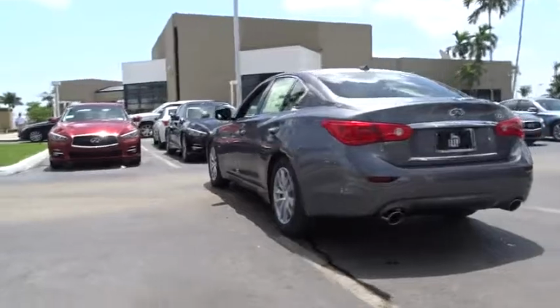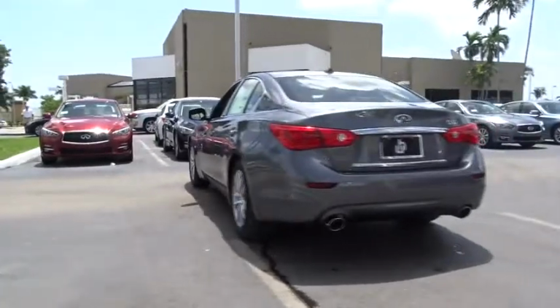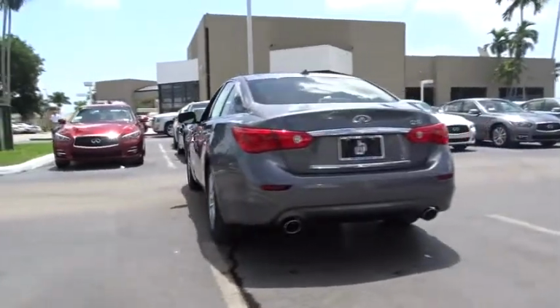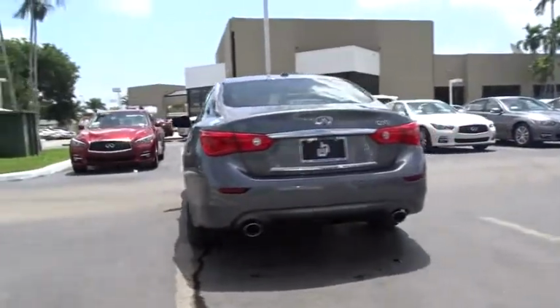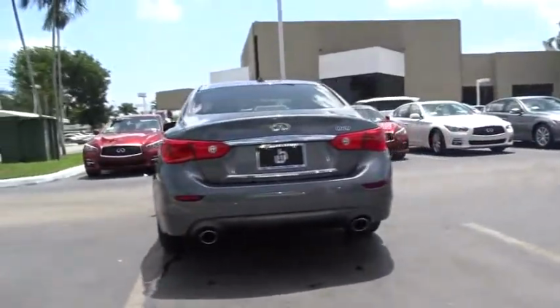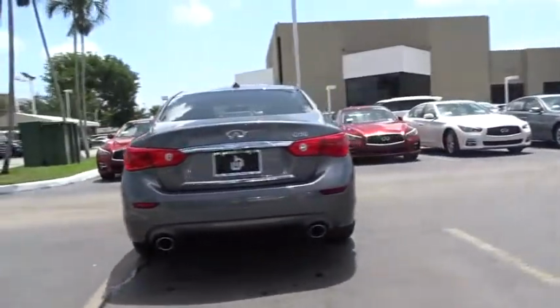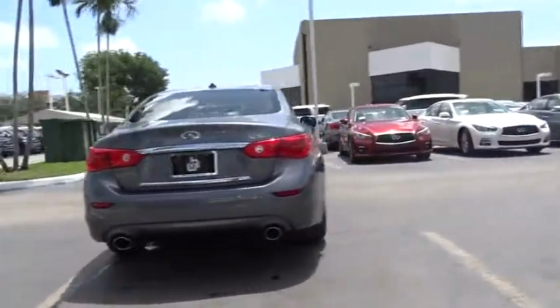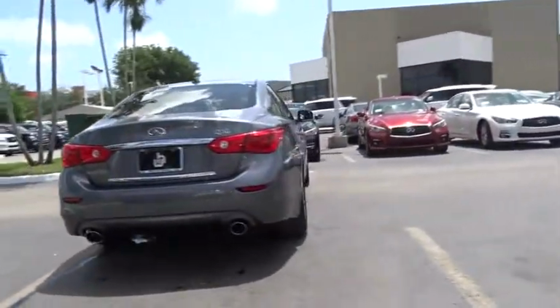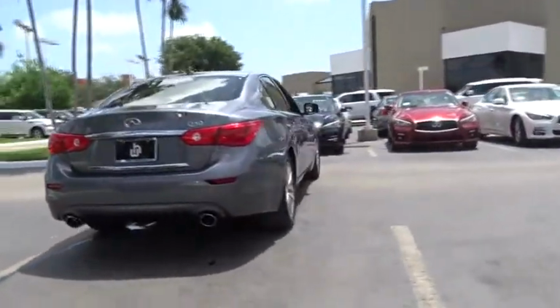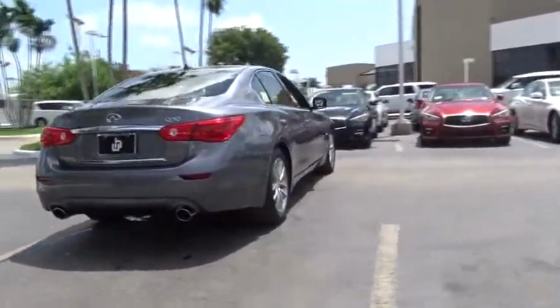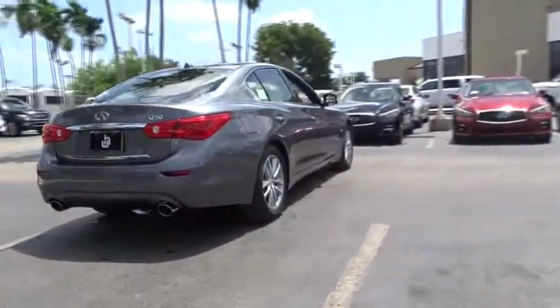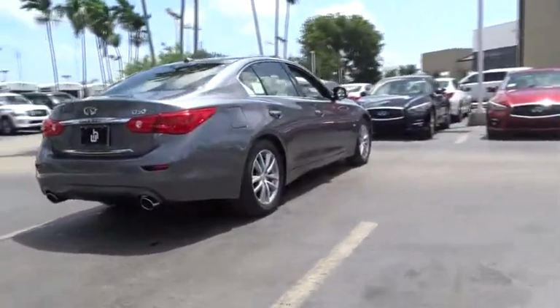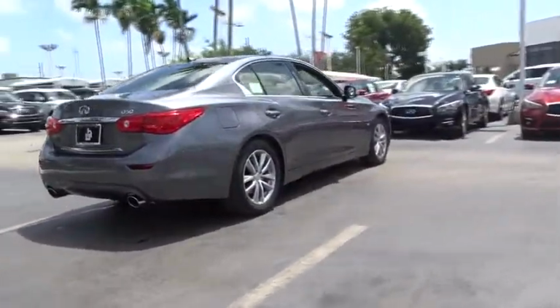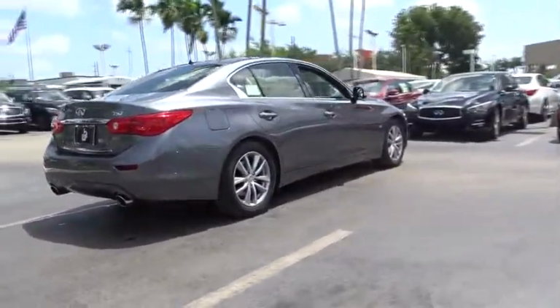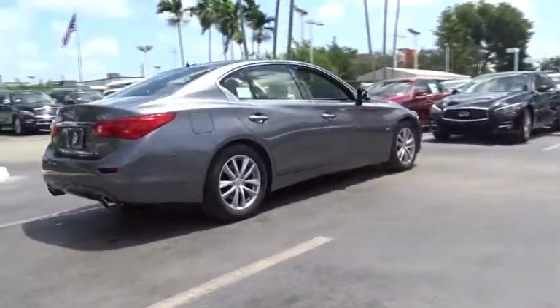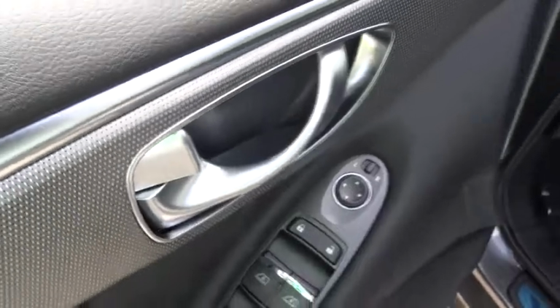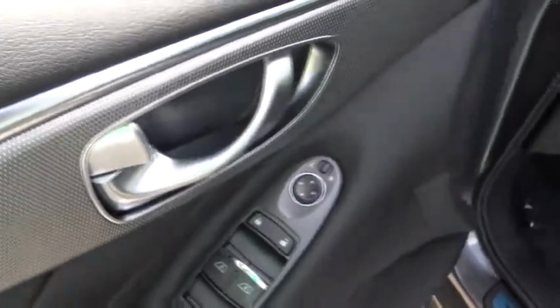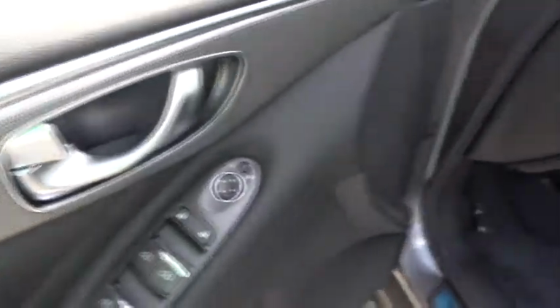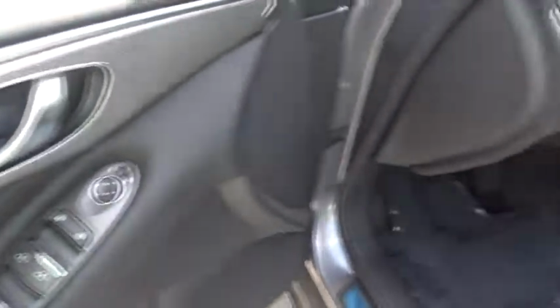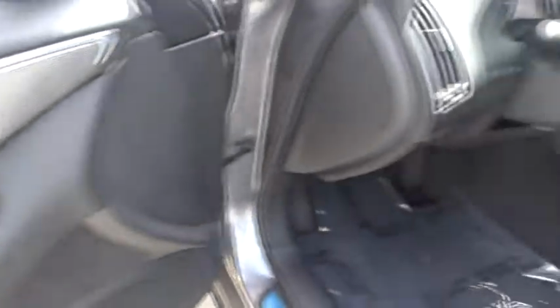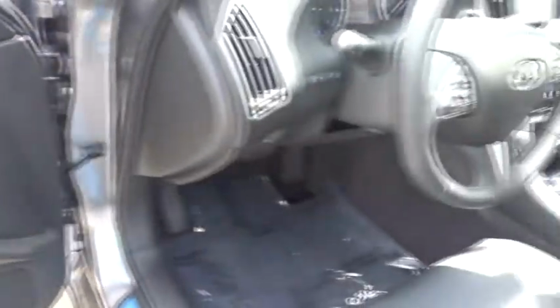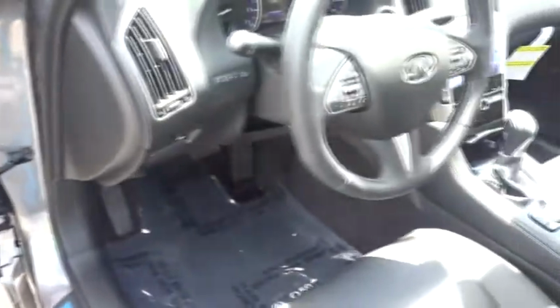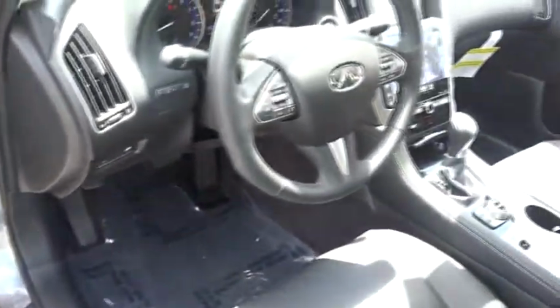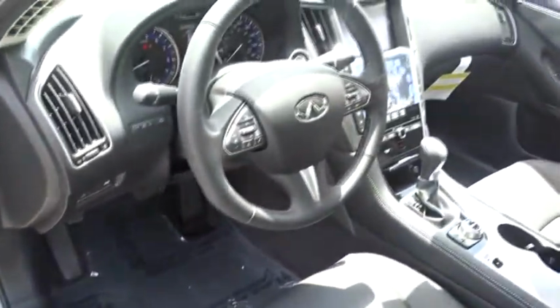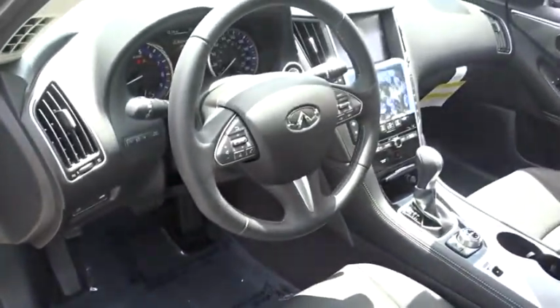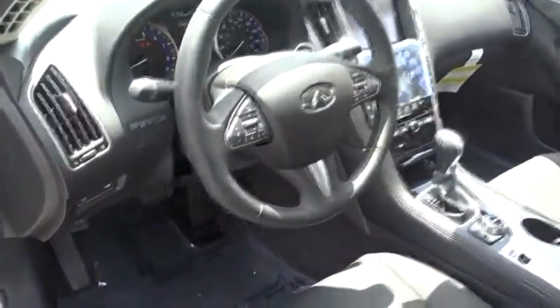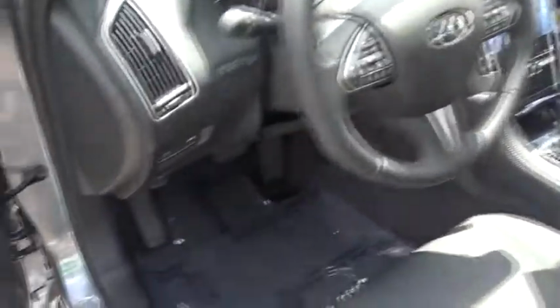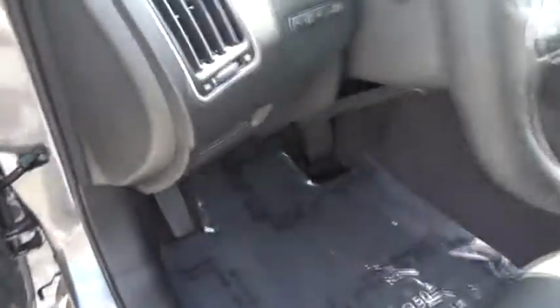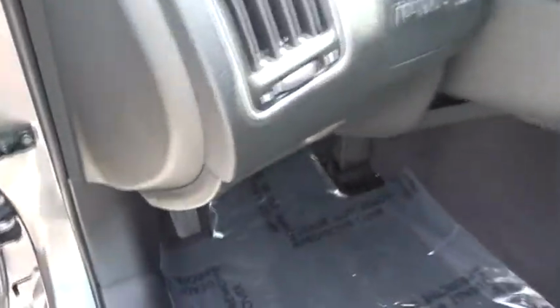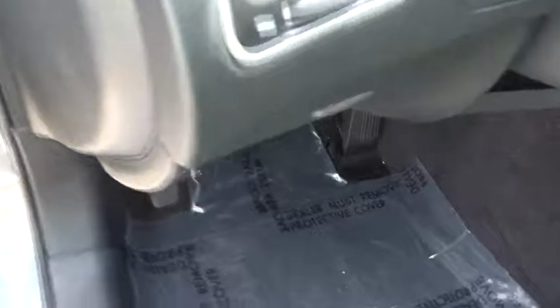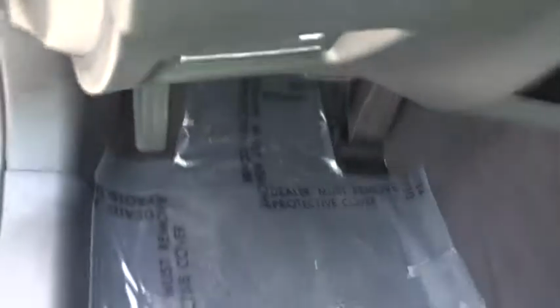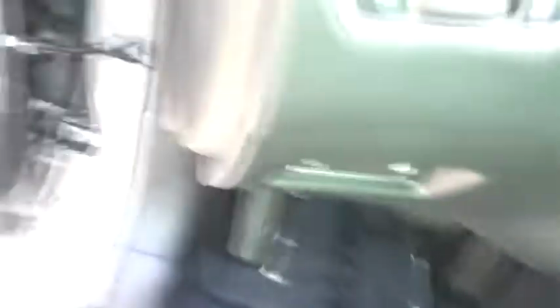The 2016 Infiniti Q50. The Q50 has elevated design expression by breaking all the design rules. Along with the signature appearance, it also comes with power.